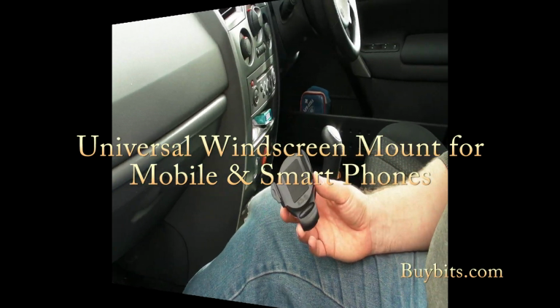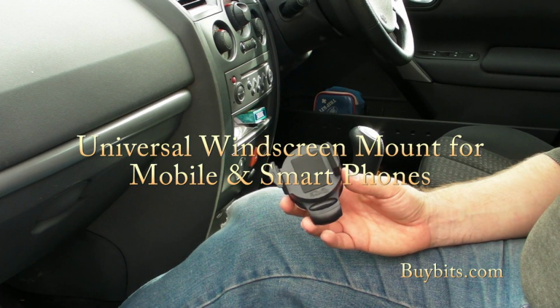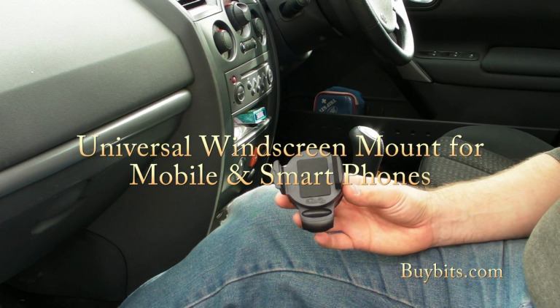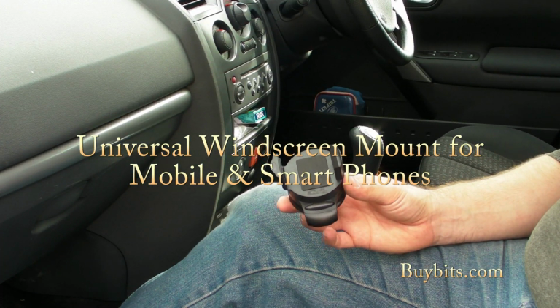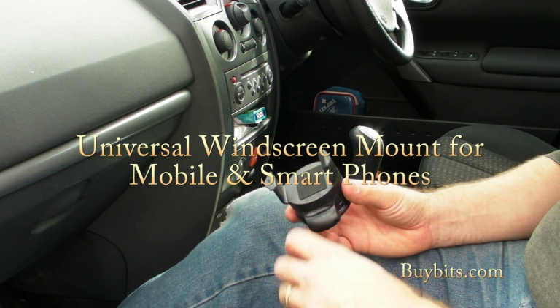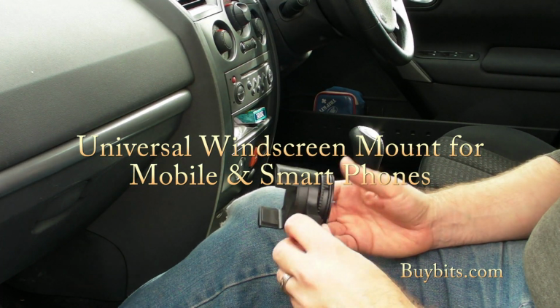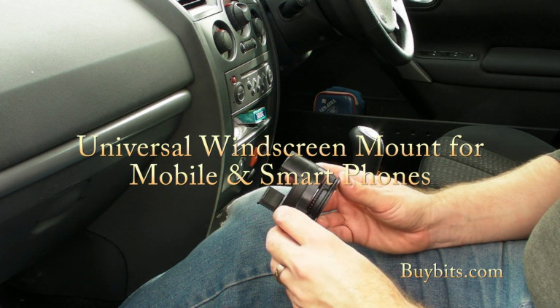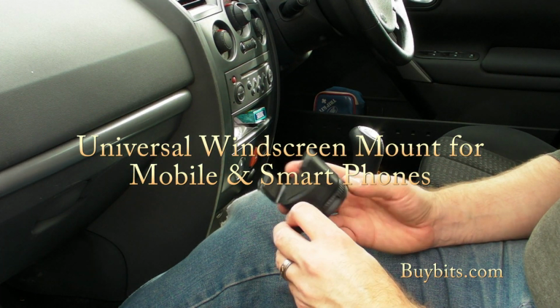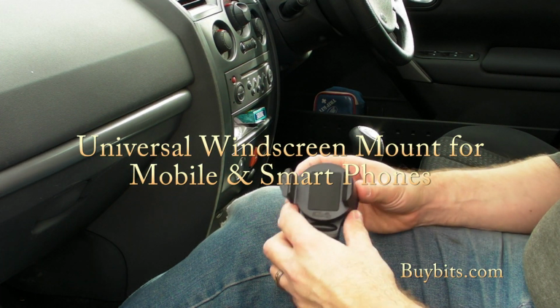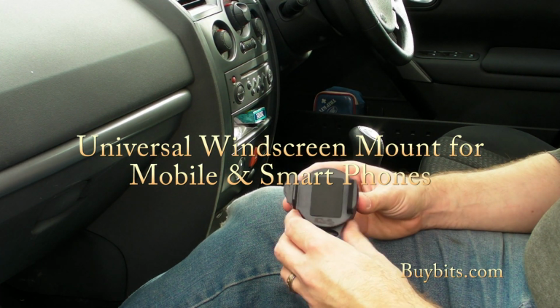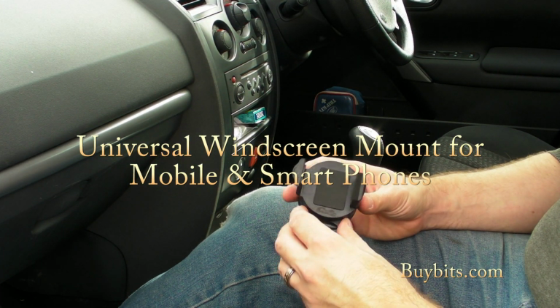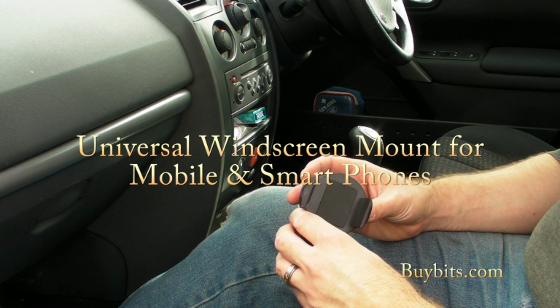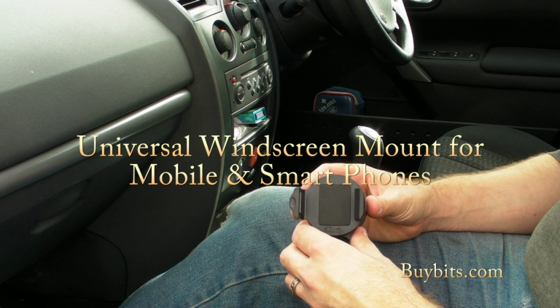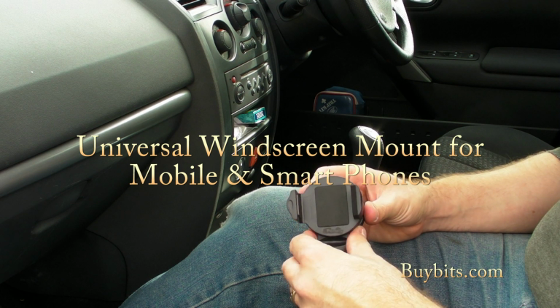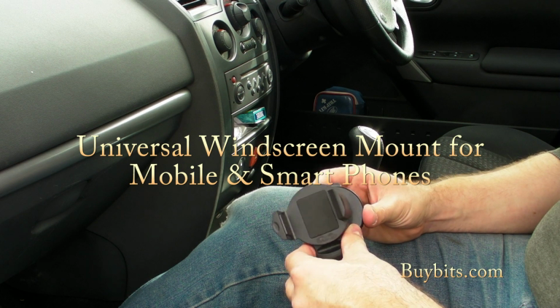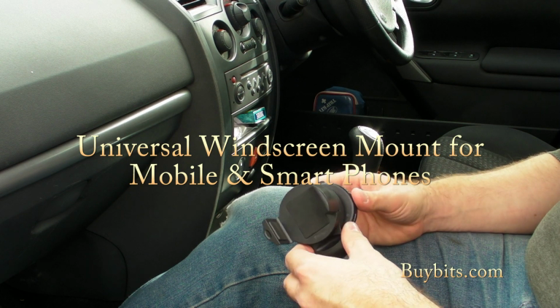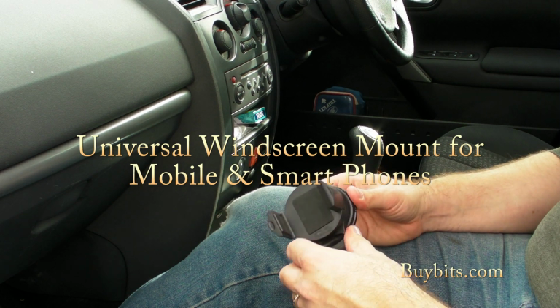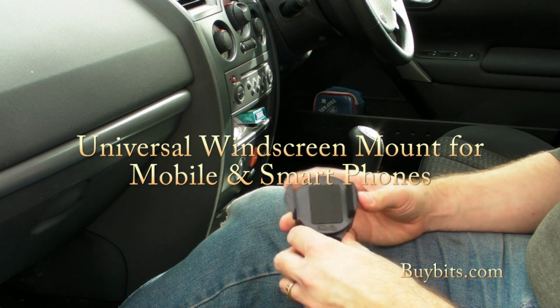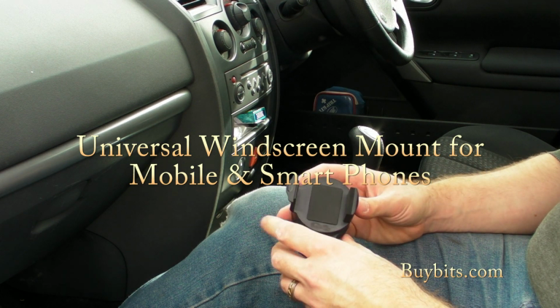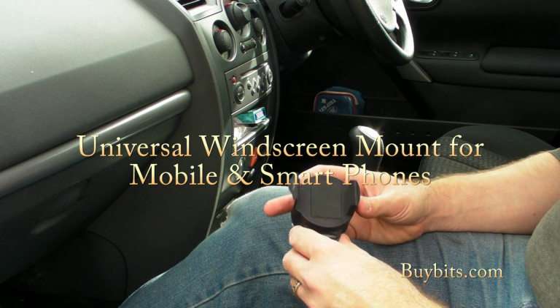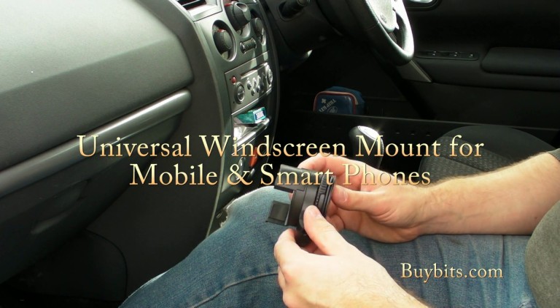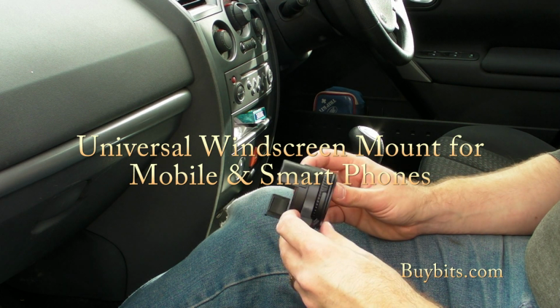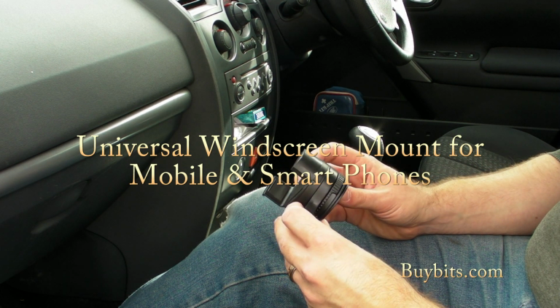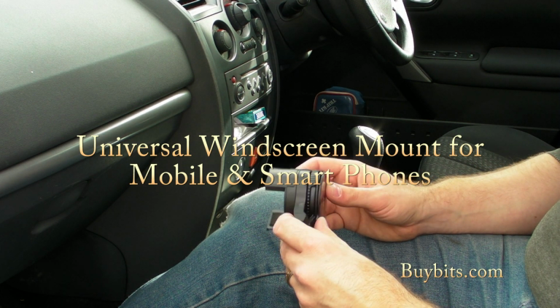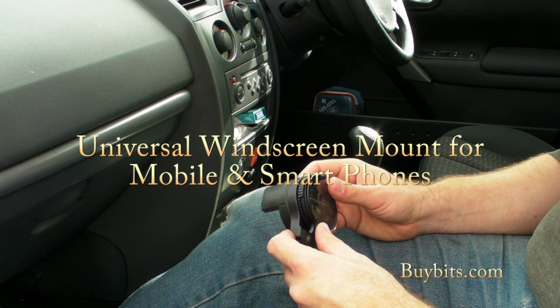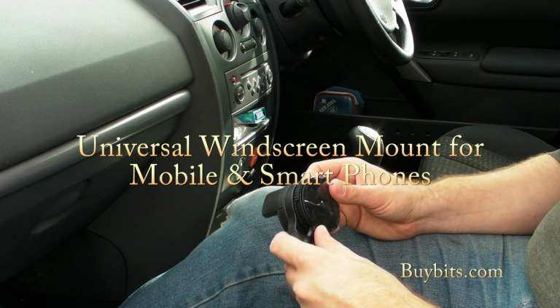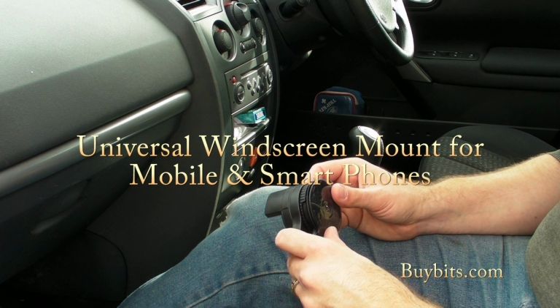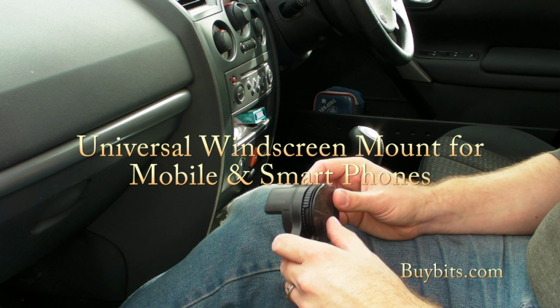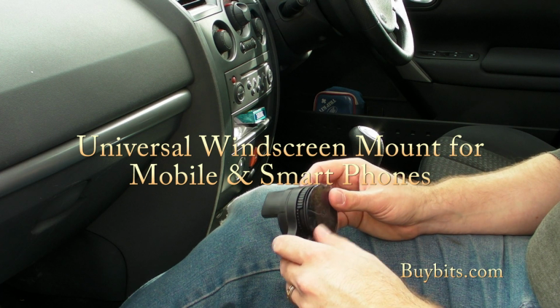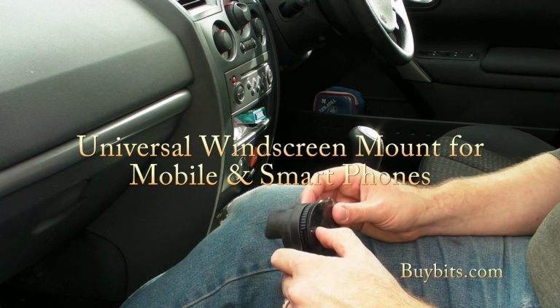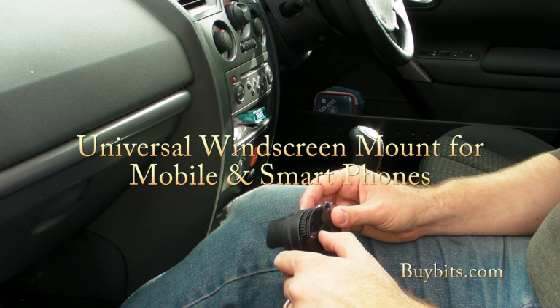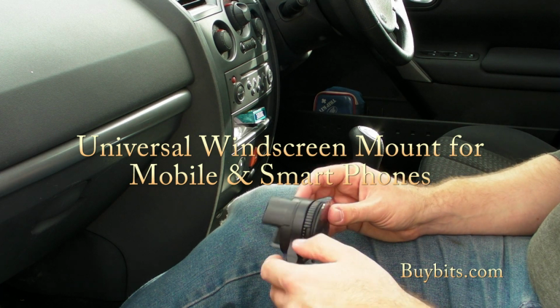Hey everybody, Mark from Bybitz here and this is our new windscreen mount, universal for smartphones and mobile phones. It's a really sleek, attractive design that will look very nice on your windscreen or on your dashboard.